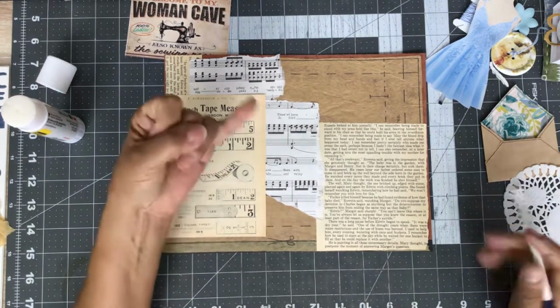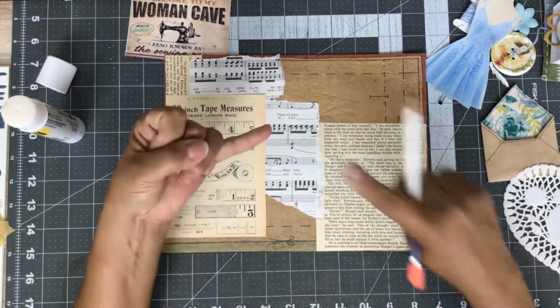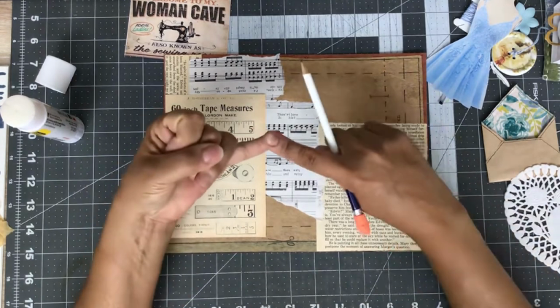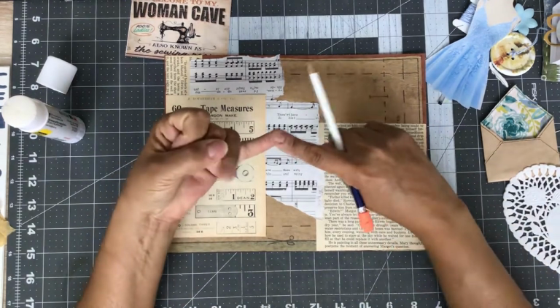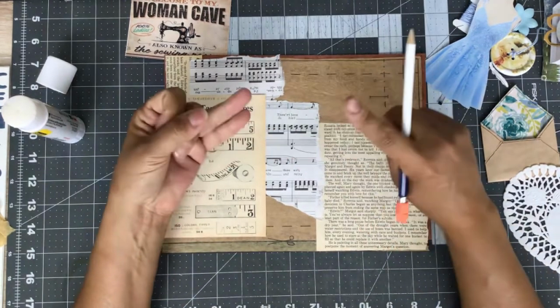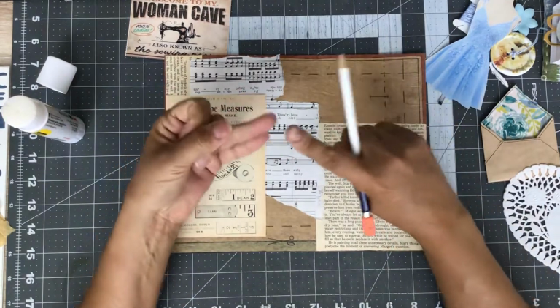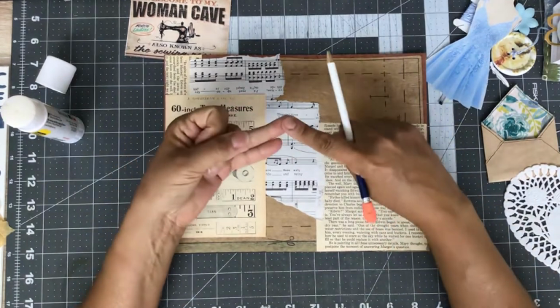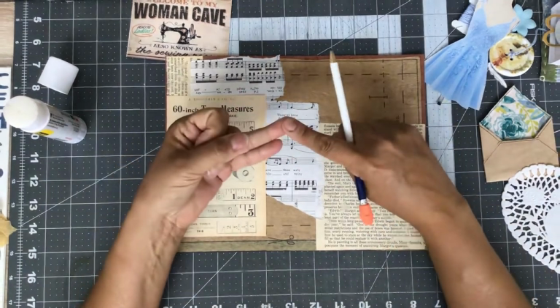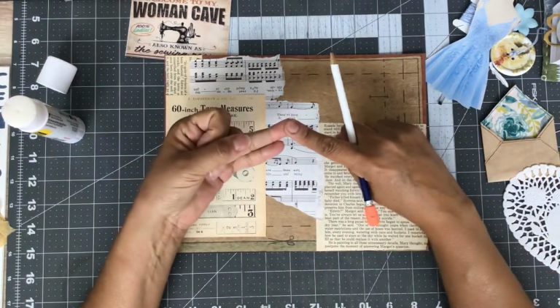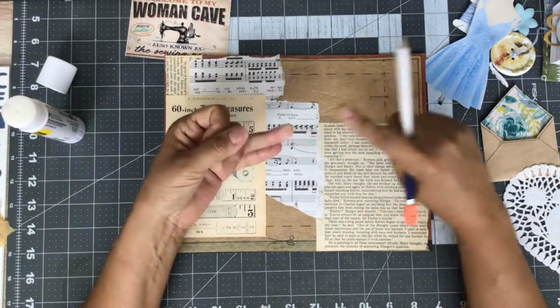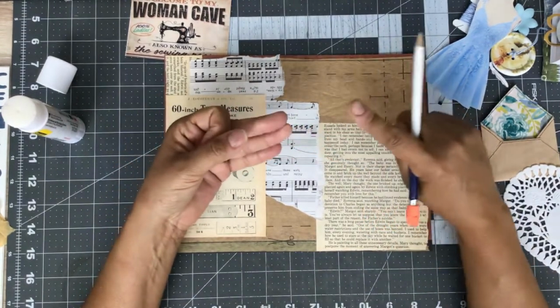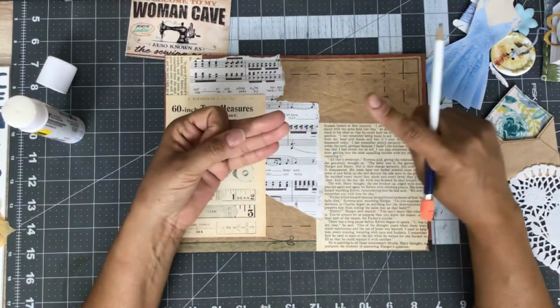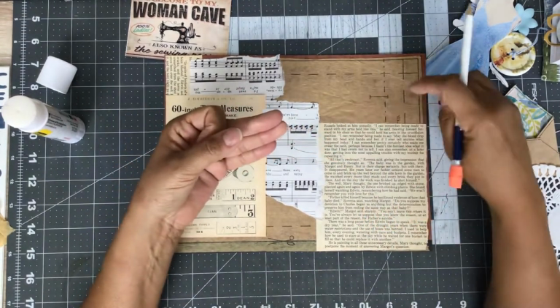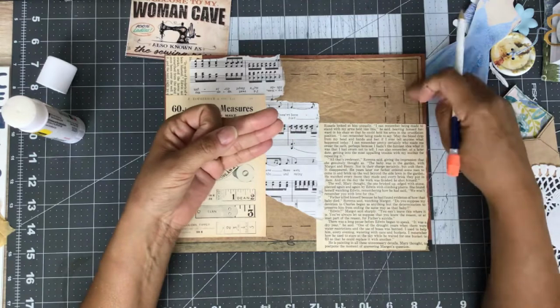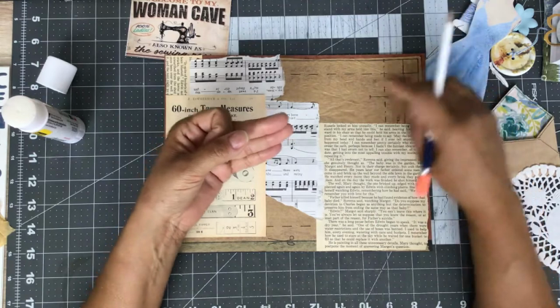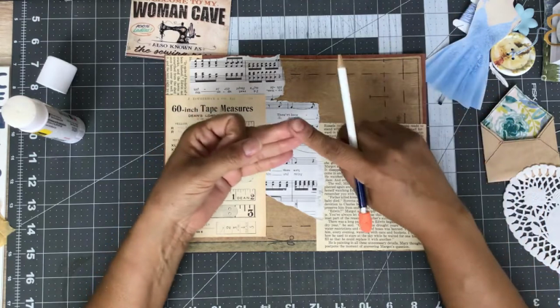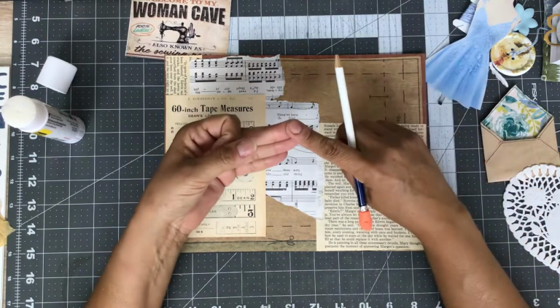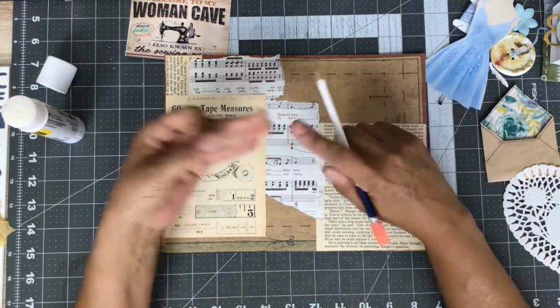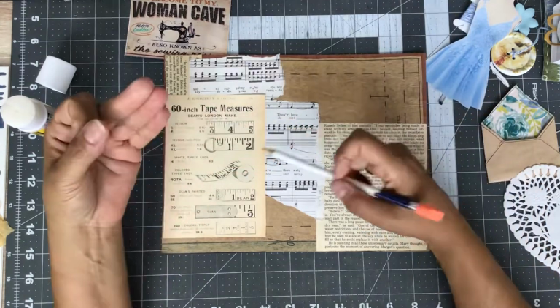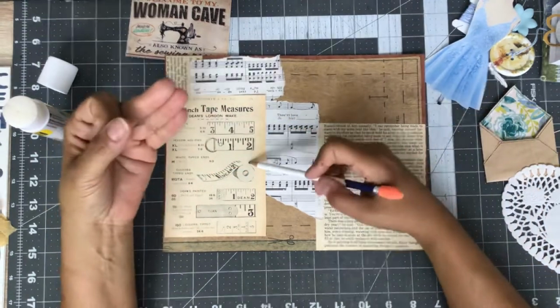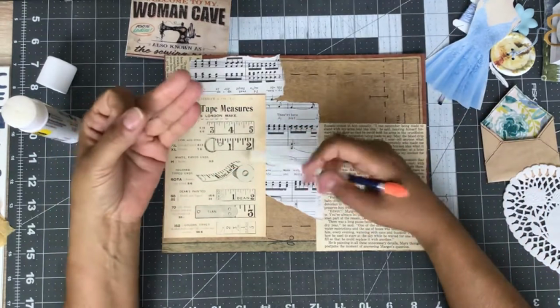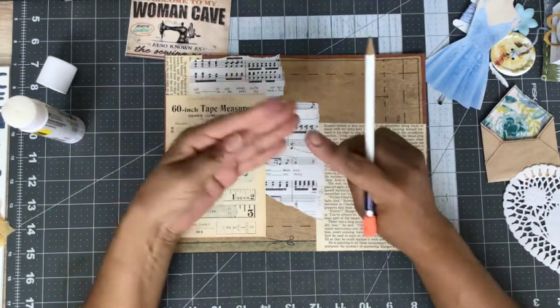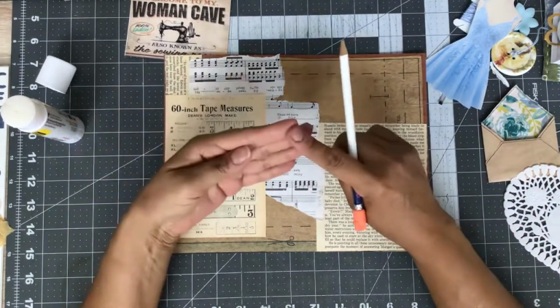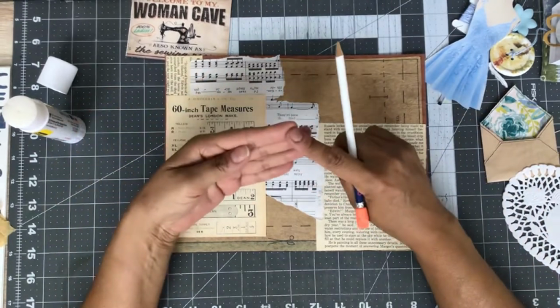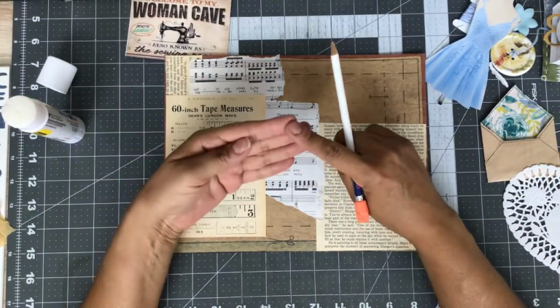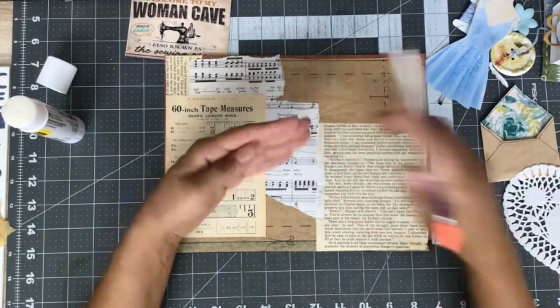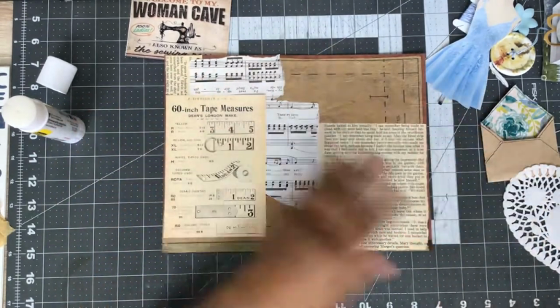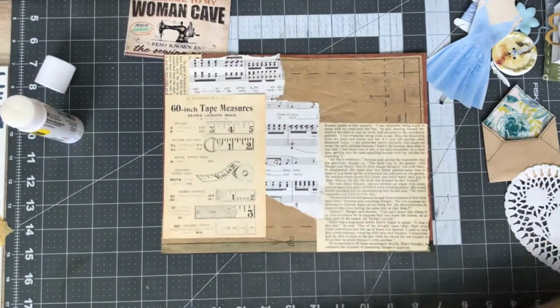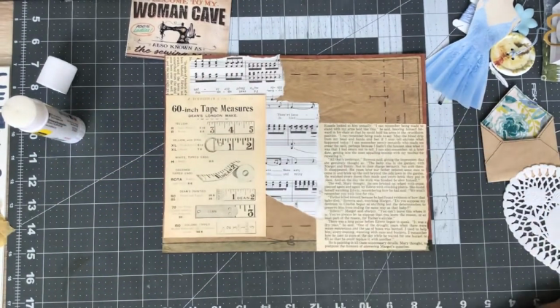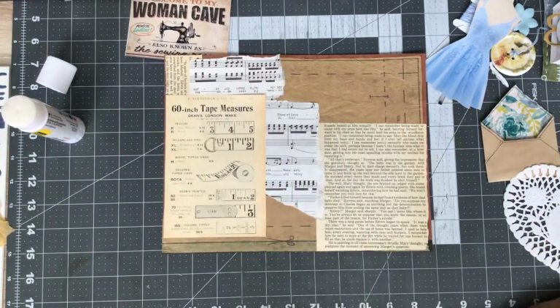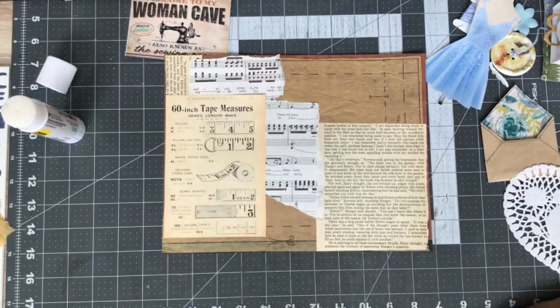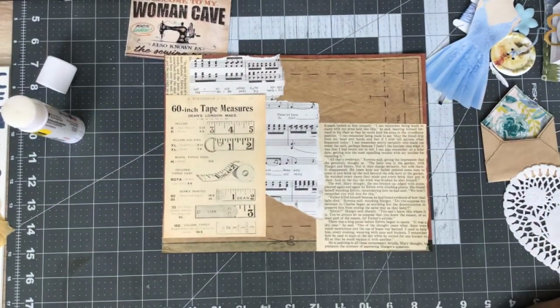Okay, I've got book page, I've got music sheet page, I've got sewing pattern, and I've got a digital for my base. So that's four so far.